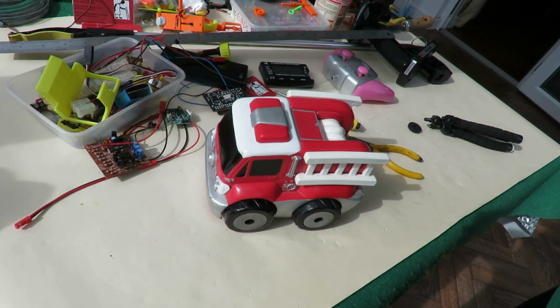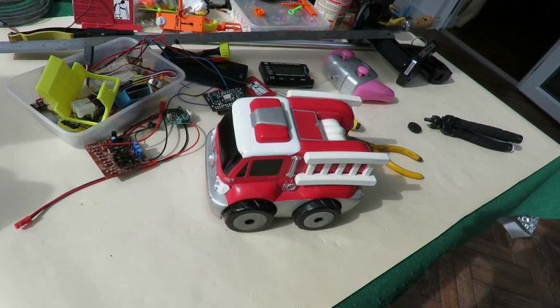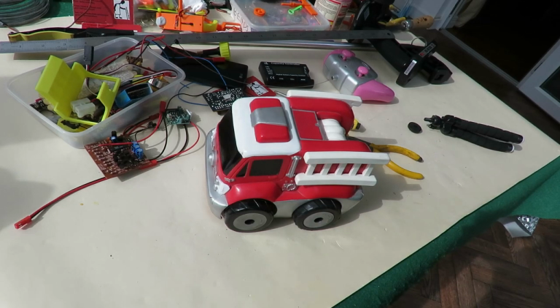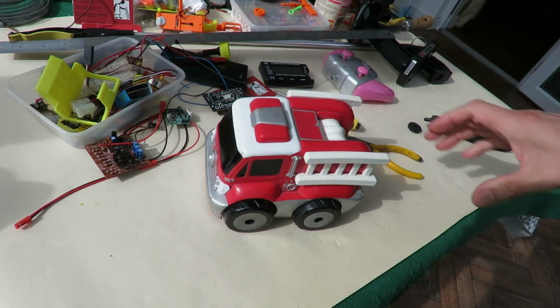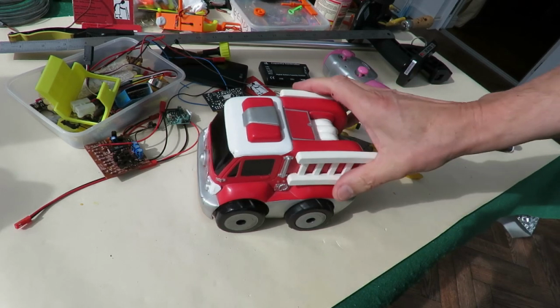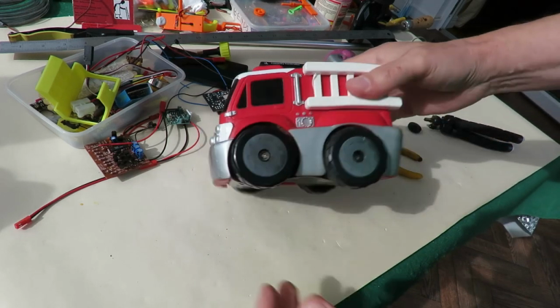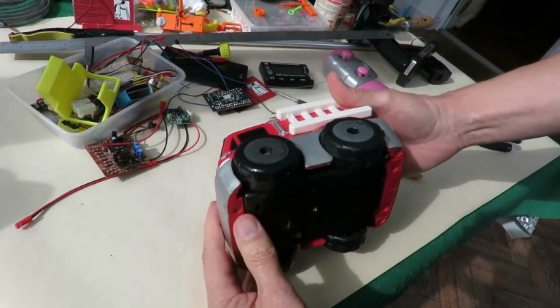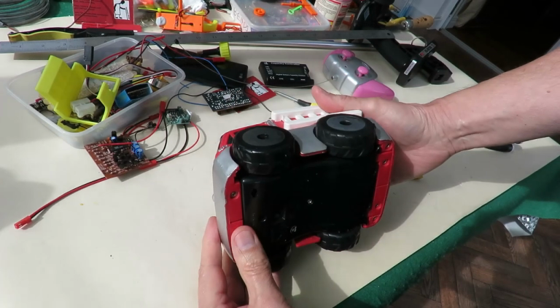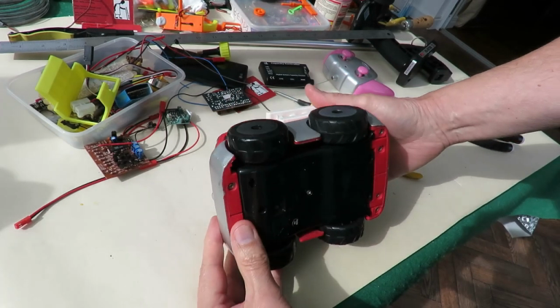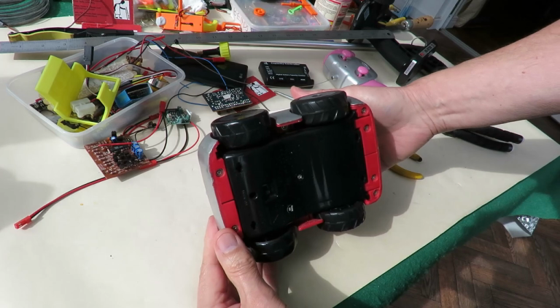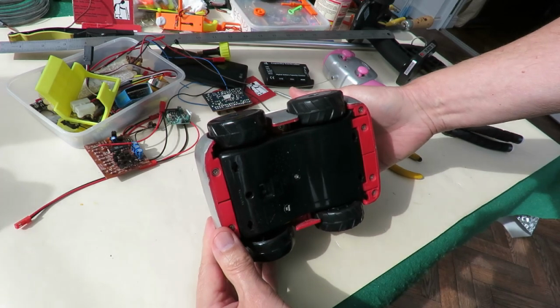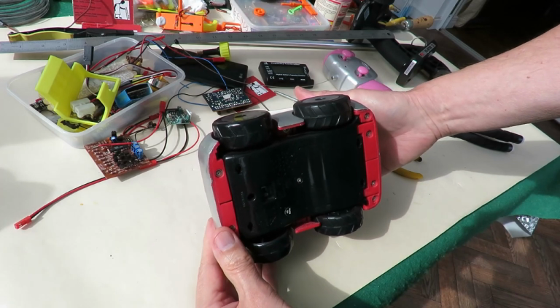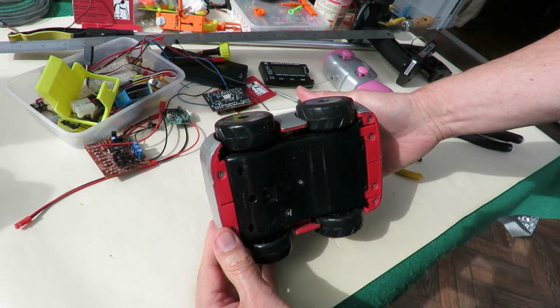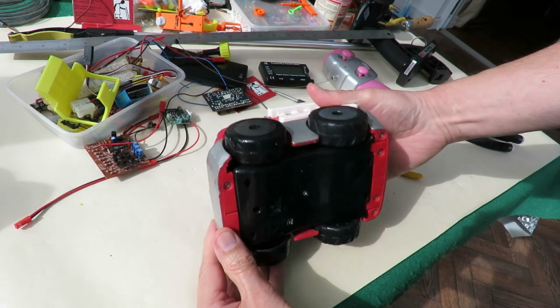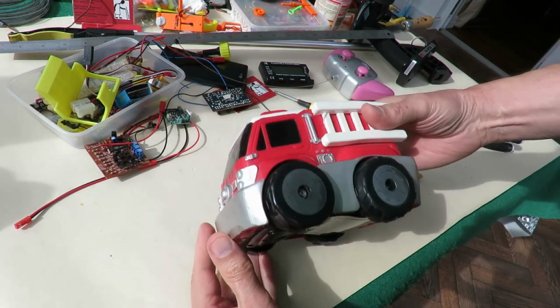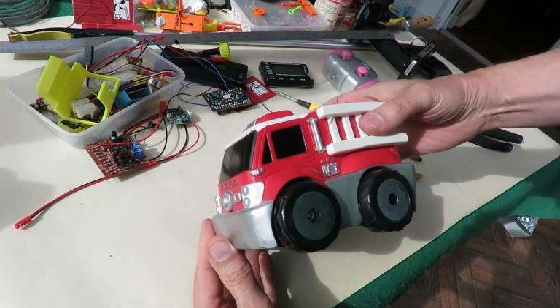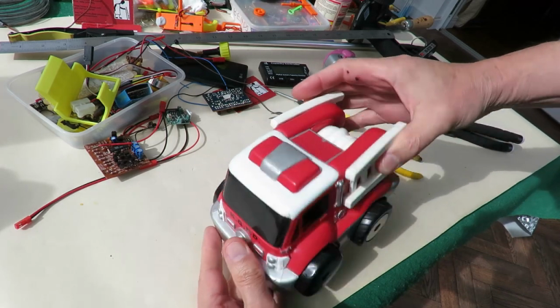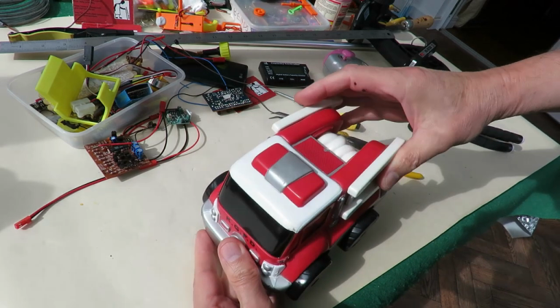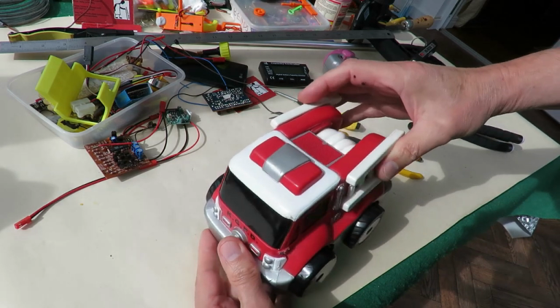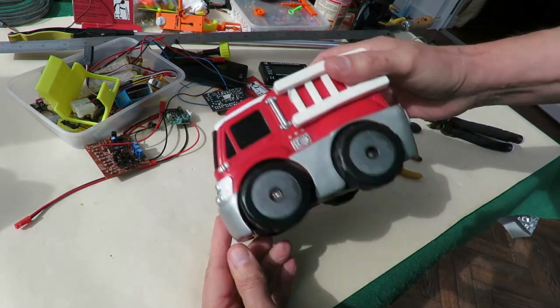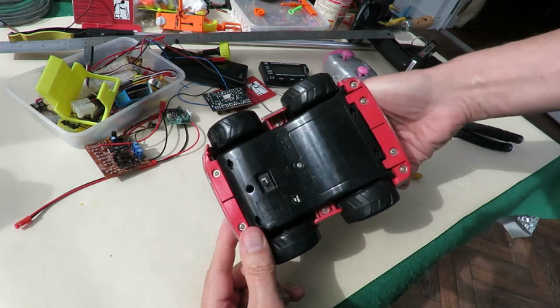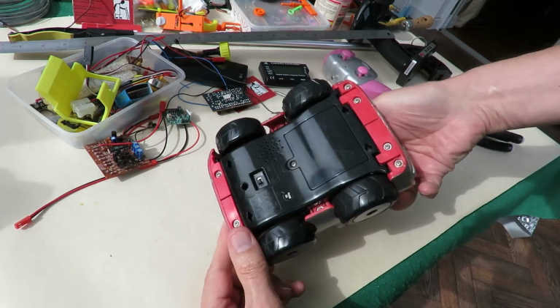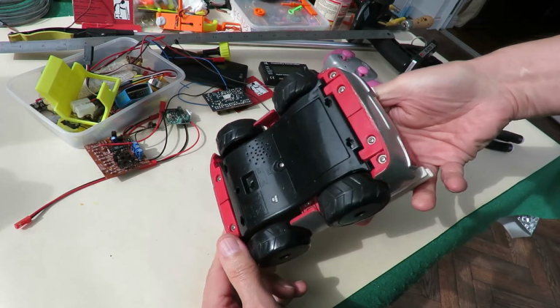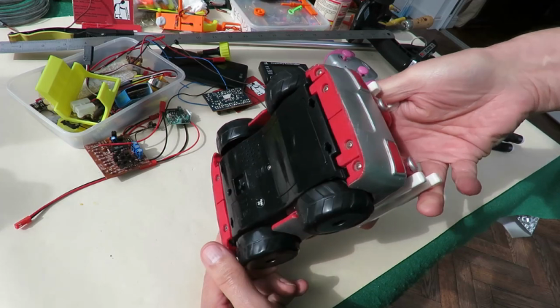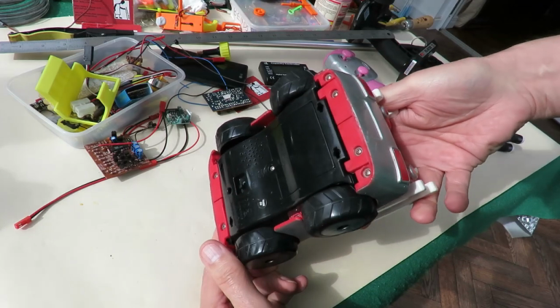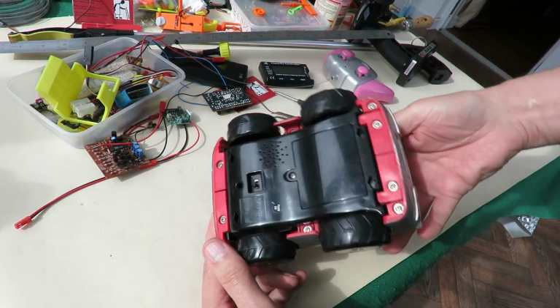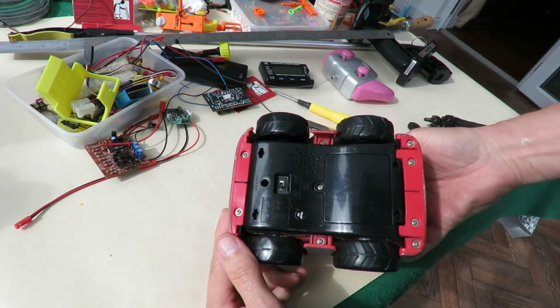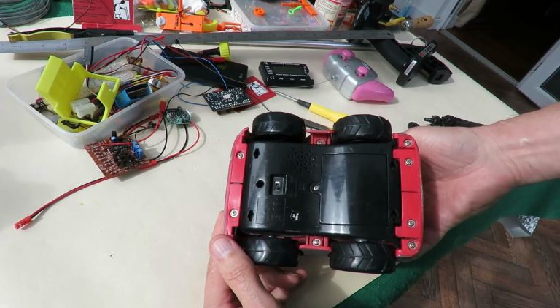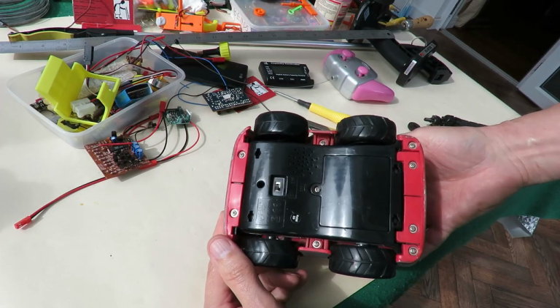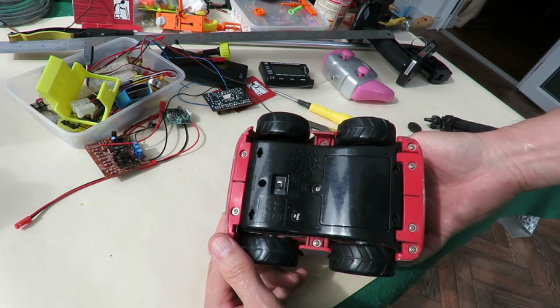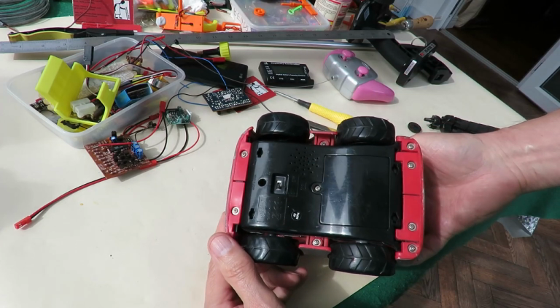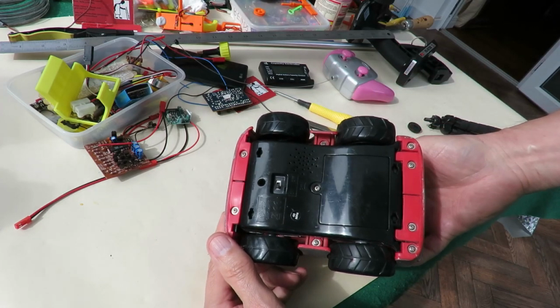Hi guys, looking through my stock. Found this. I must have bought it in a charity shop at some time. I've probably done a video on it already.